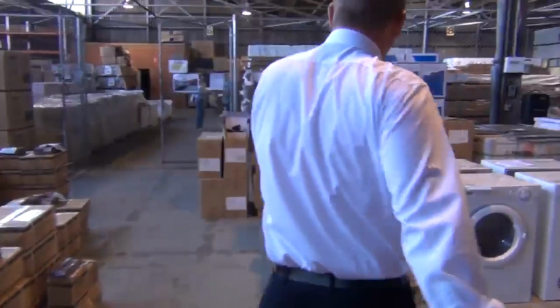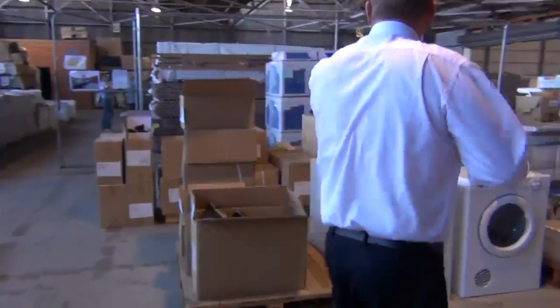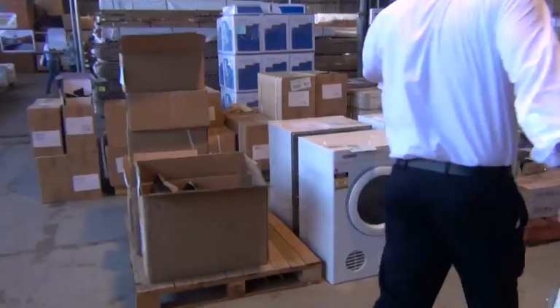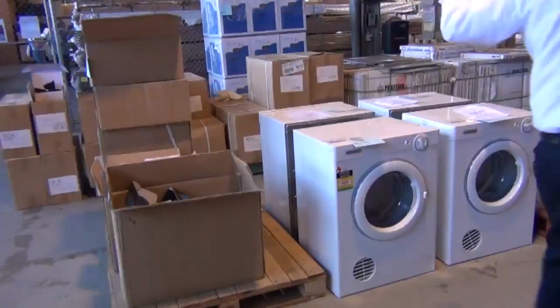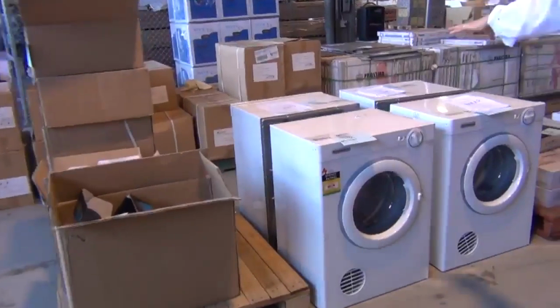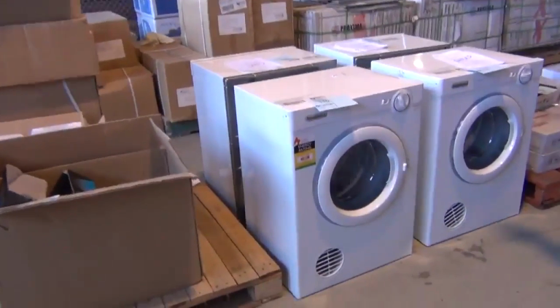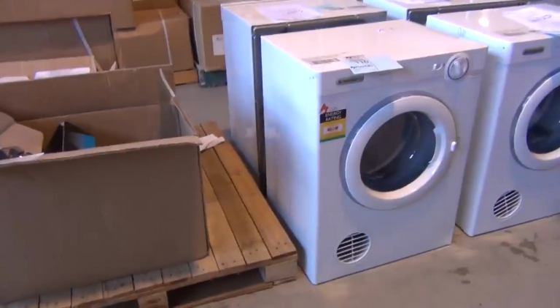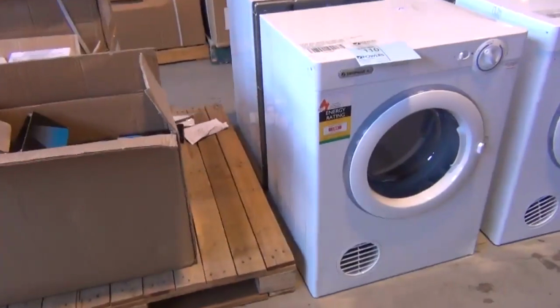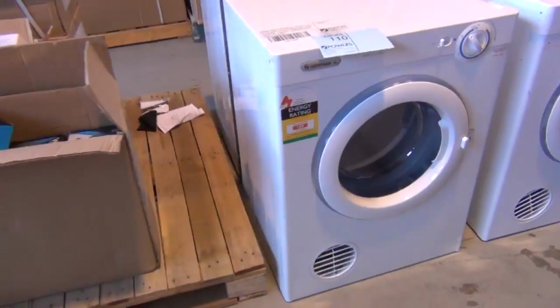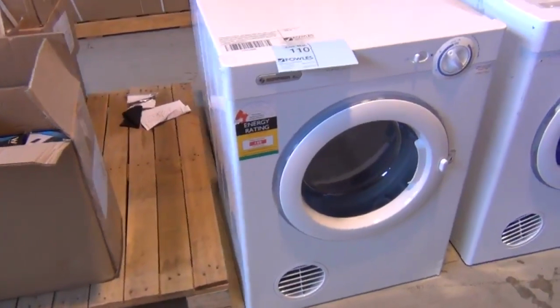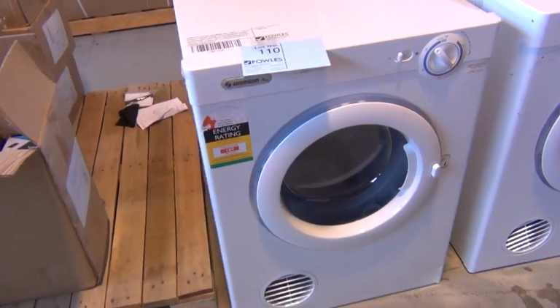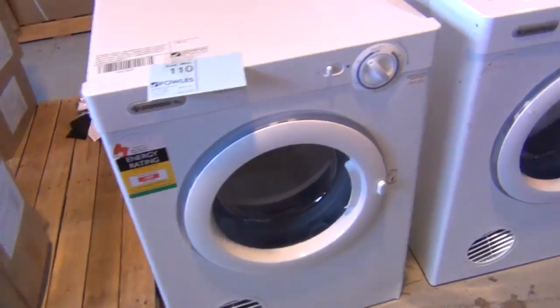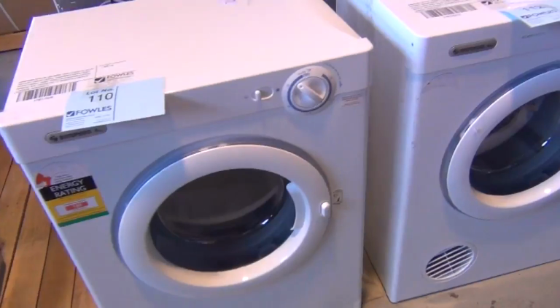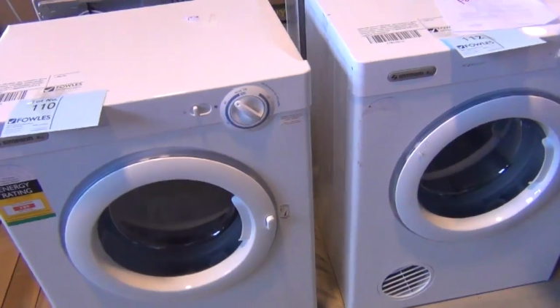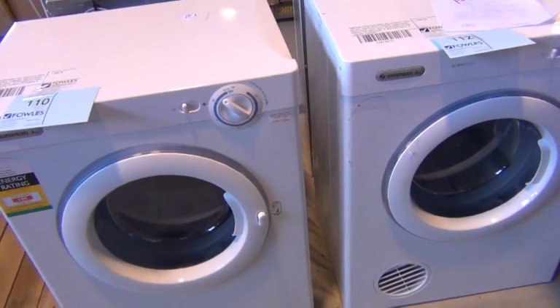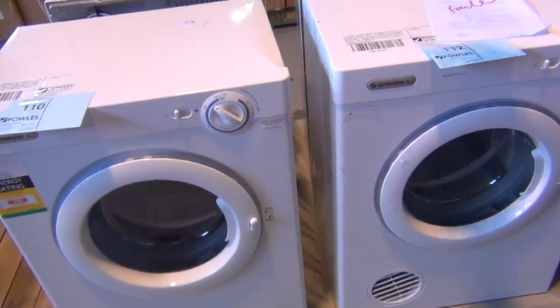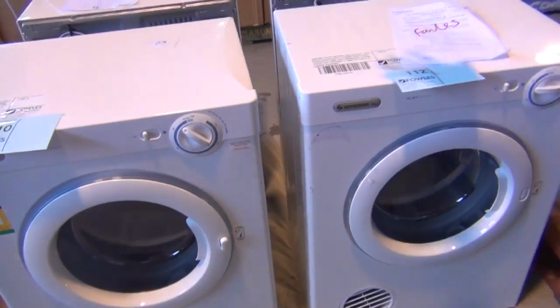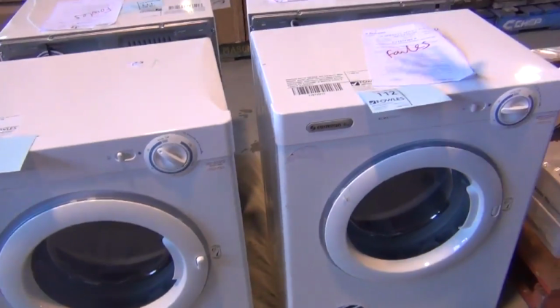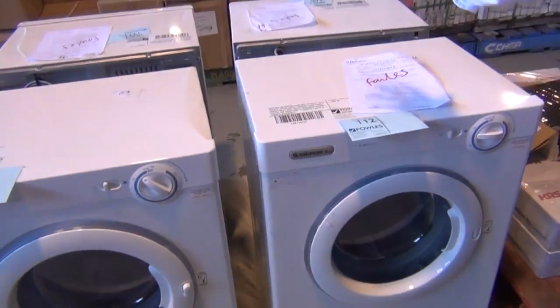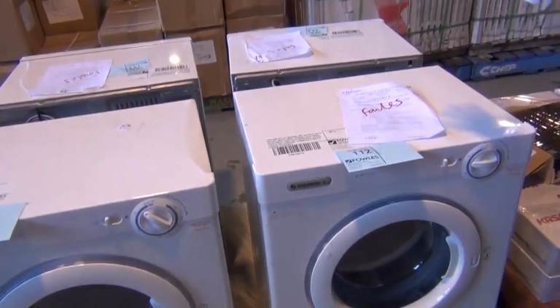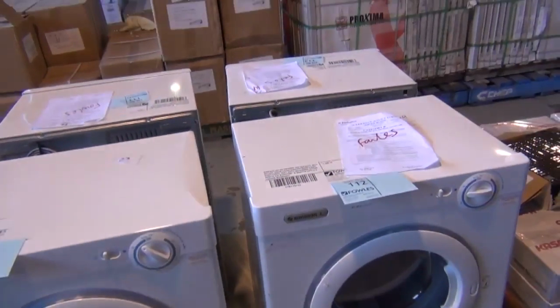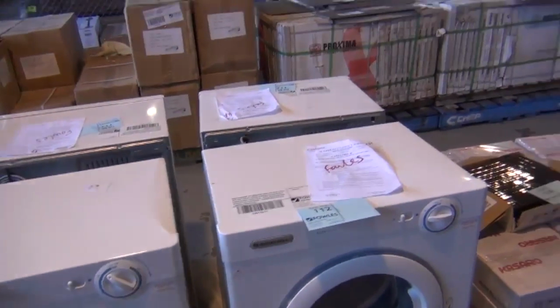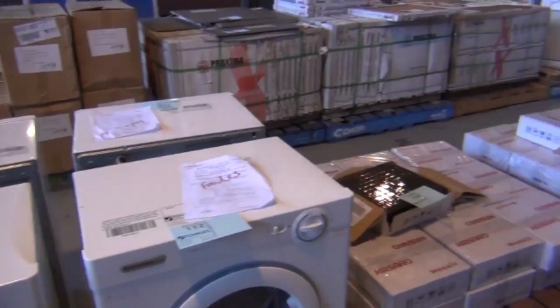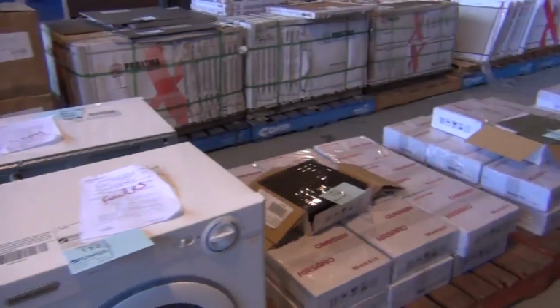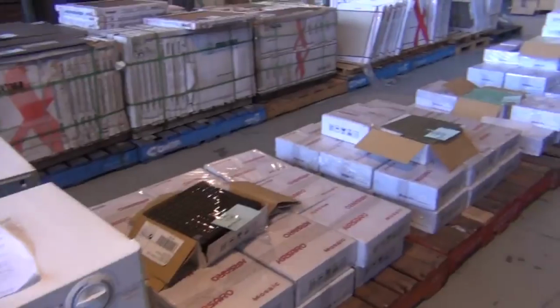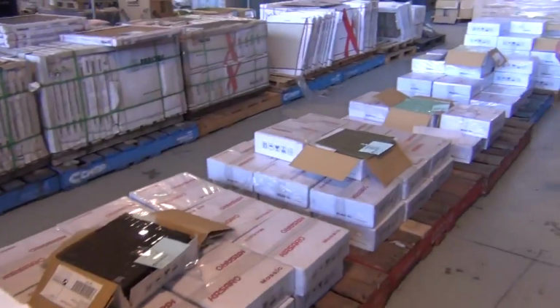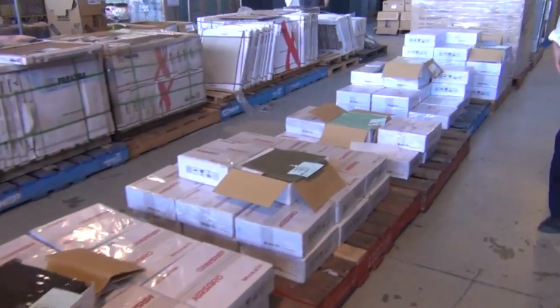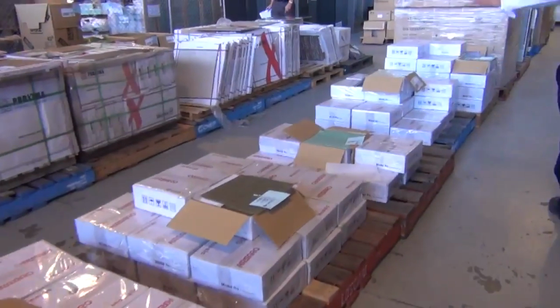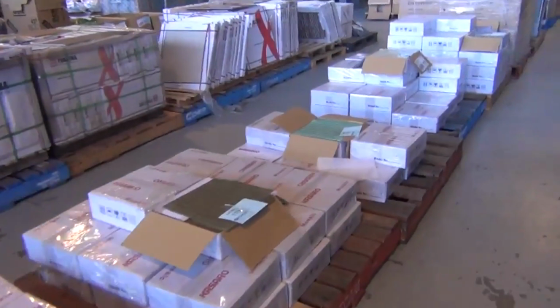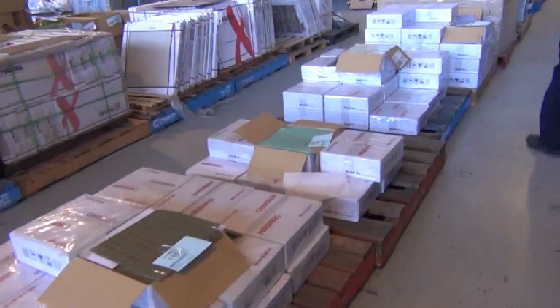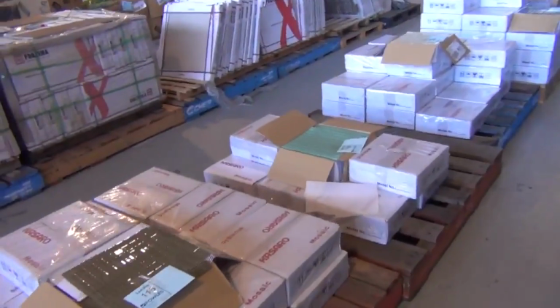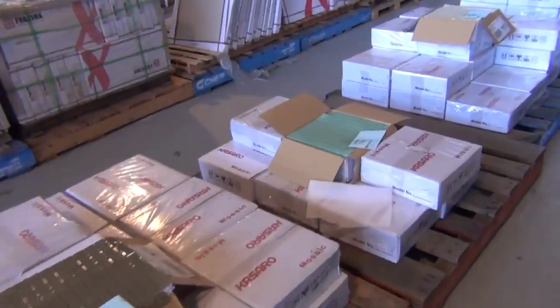Plenty of dryers there — got some Simpson dryers, four of those. Mostly four kilo, maybe a five kilo in amongst them. Probably looking at the low 100s on those. Plenty of mosaics in as well.